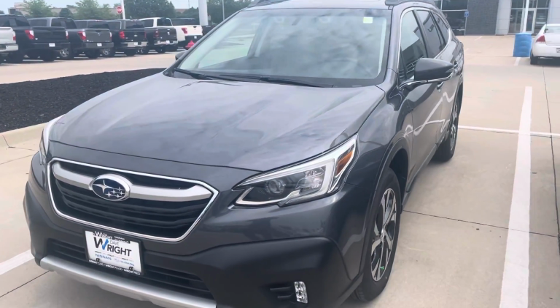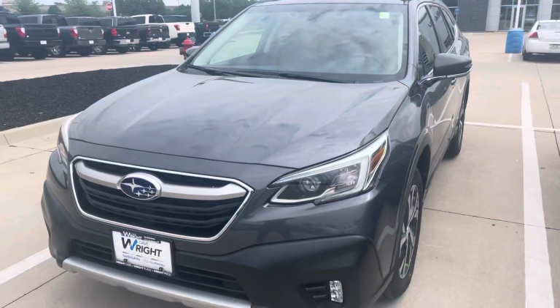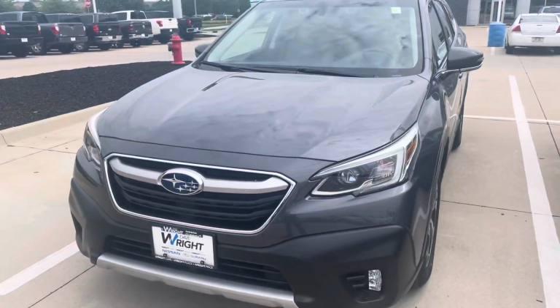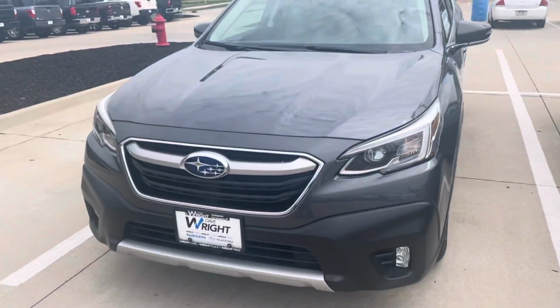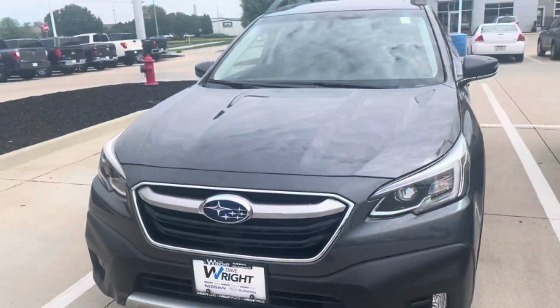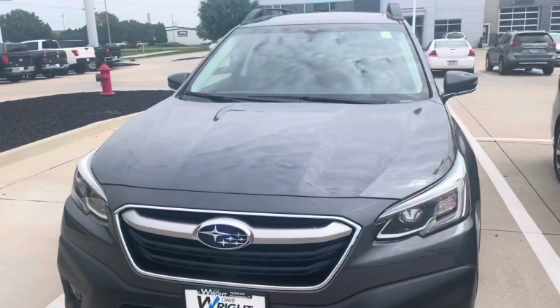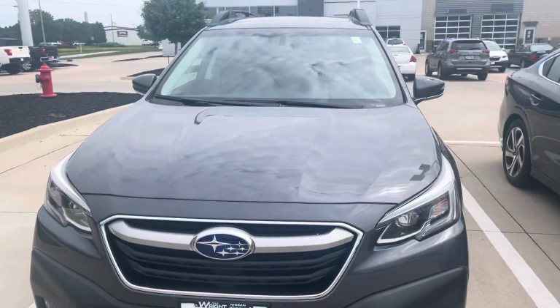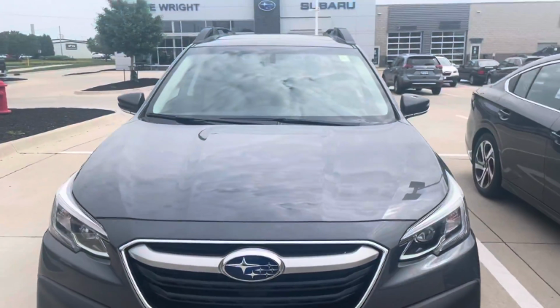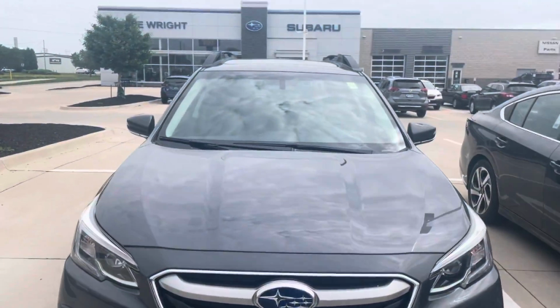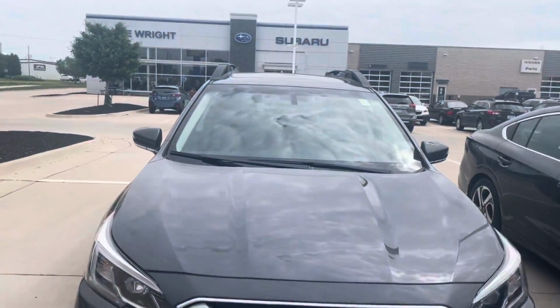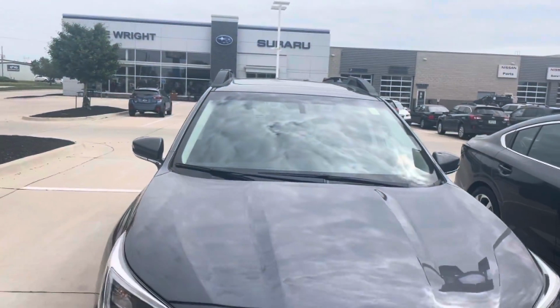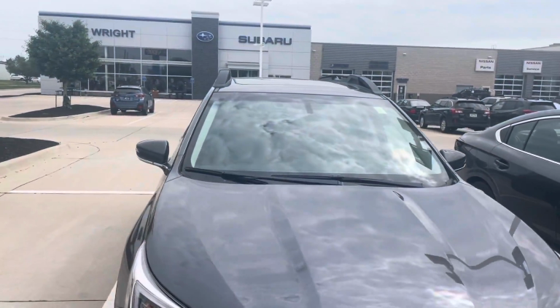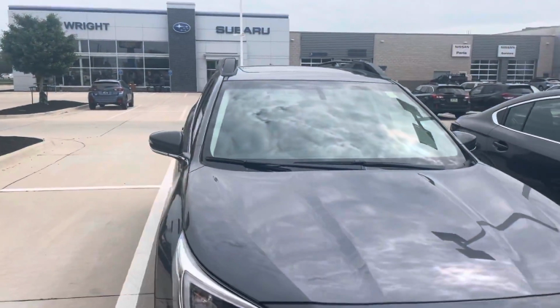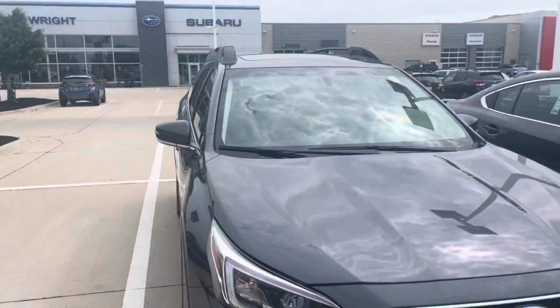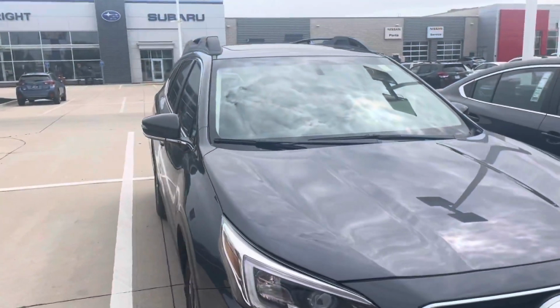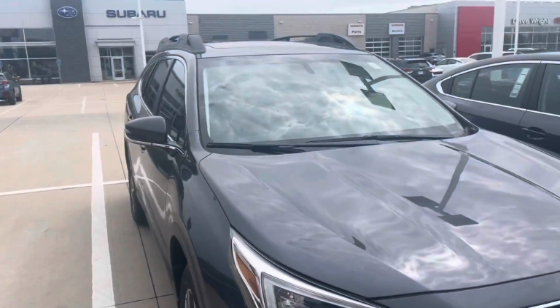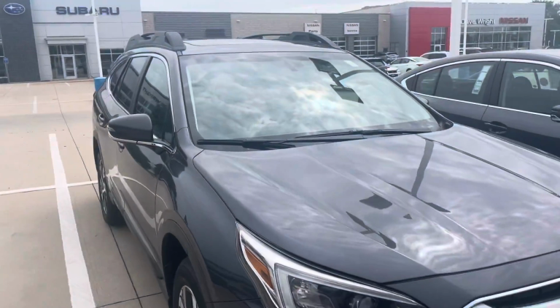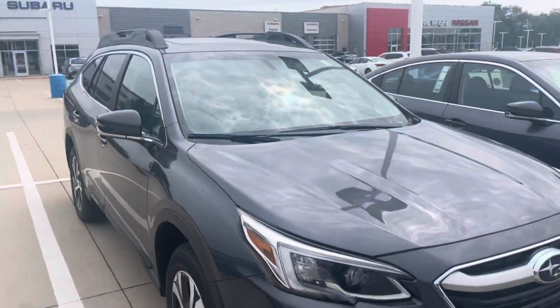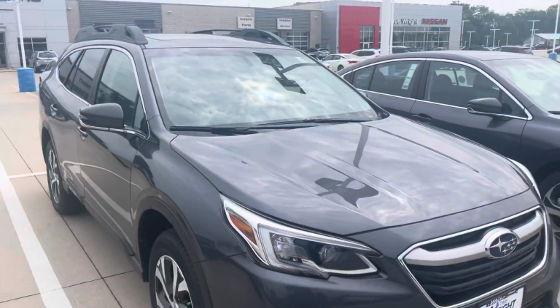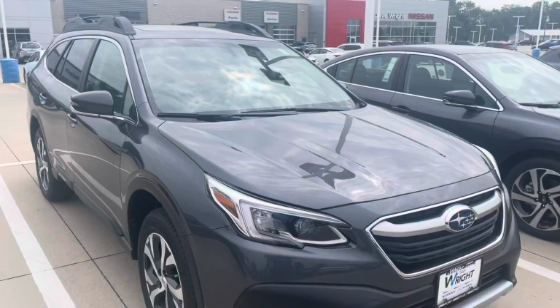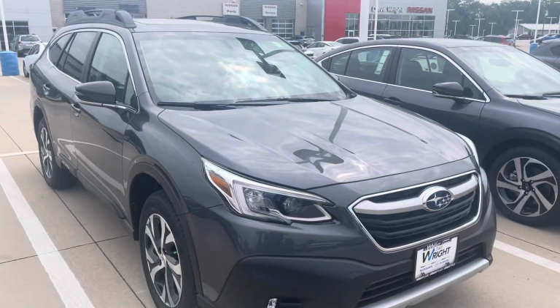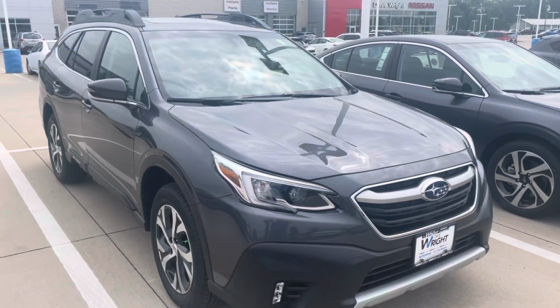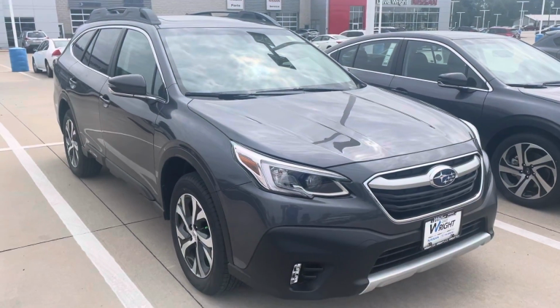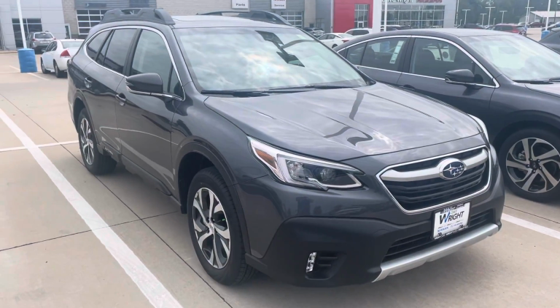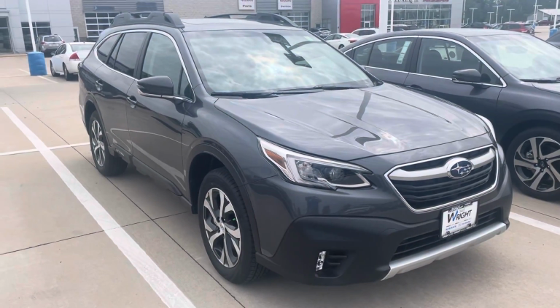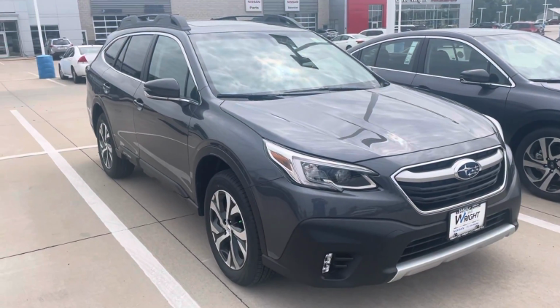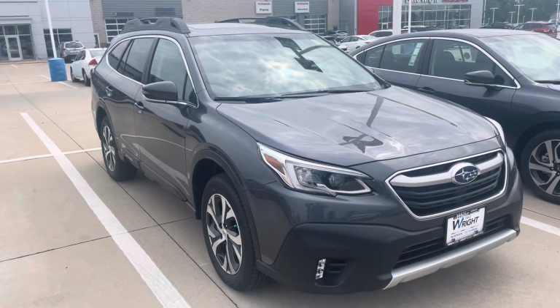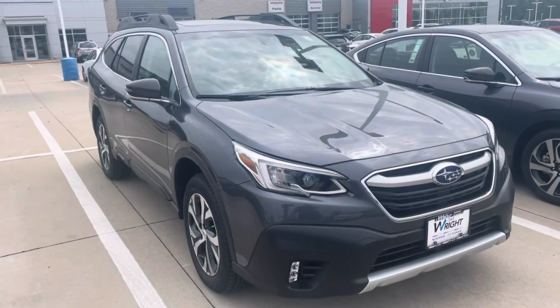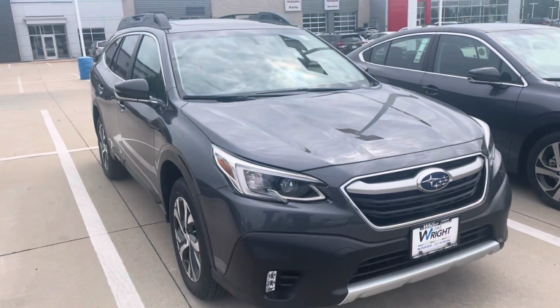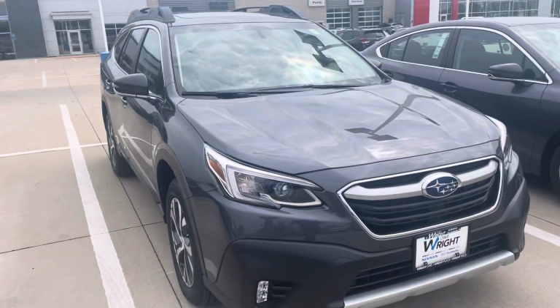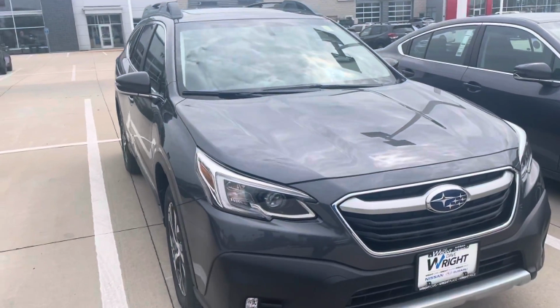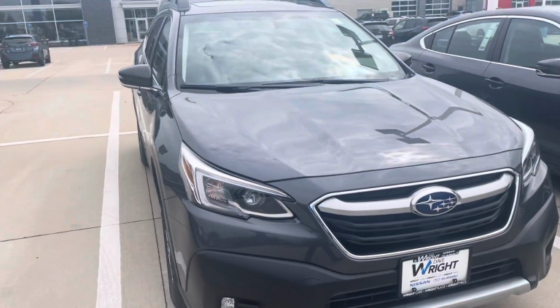It does have a few options on it, such as a moonroof — you can sort of see it up top there — also navigation, heated steering wheel, and the entire safety feature suite that Subaru offers.